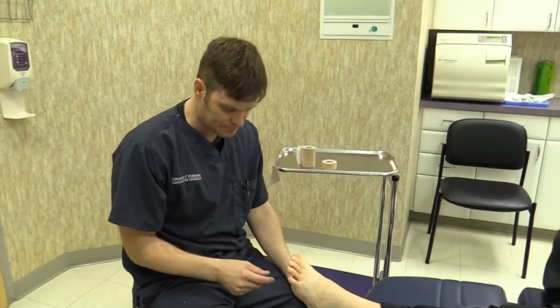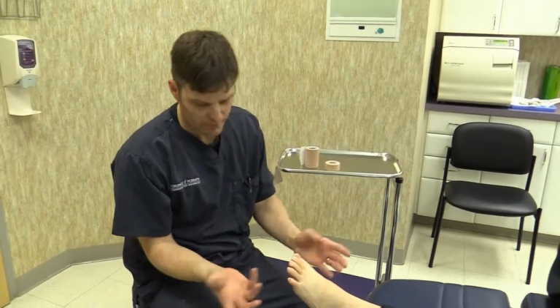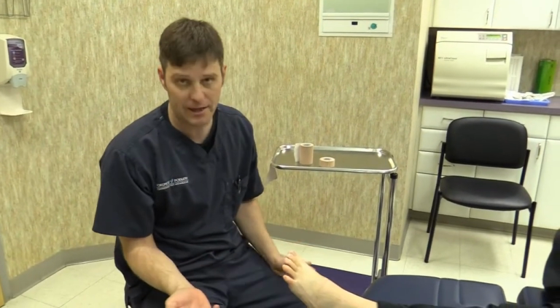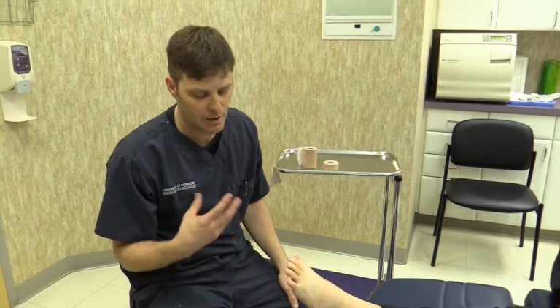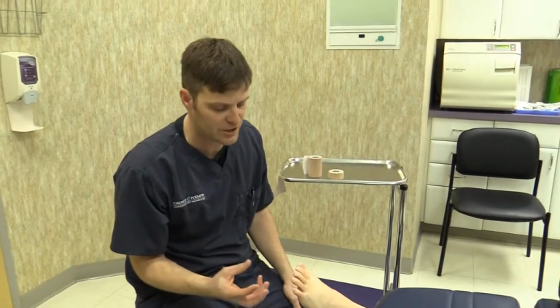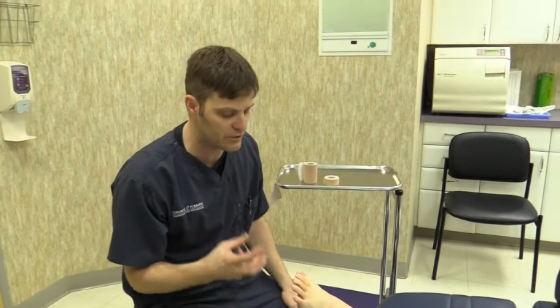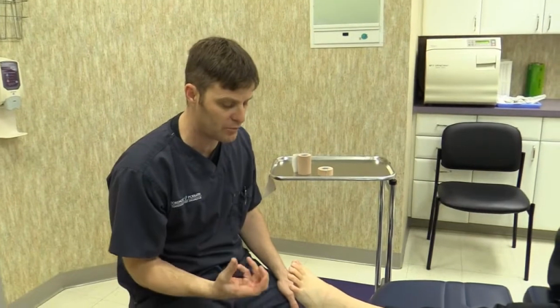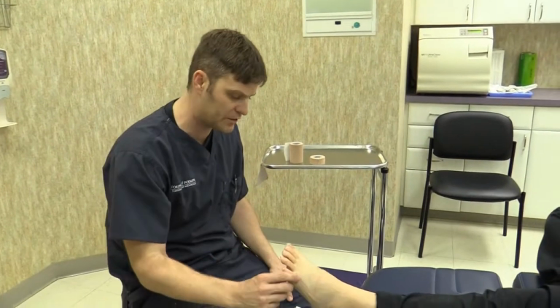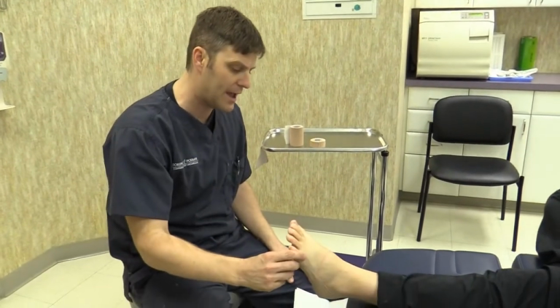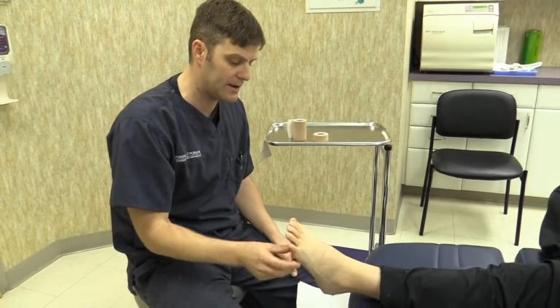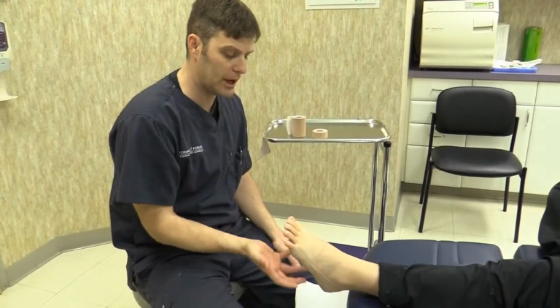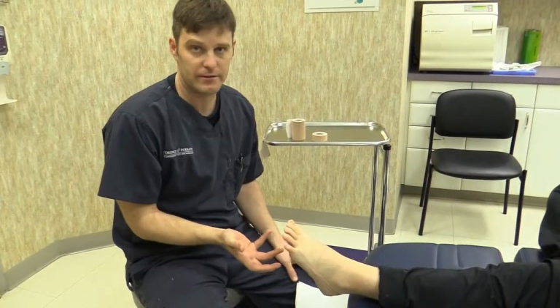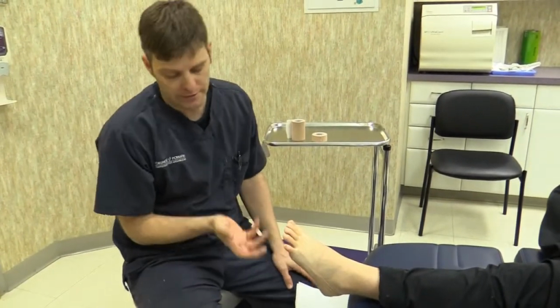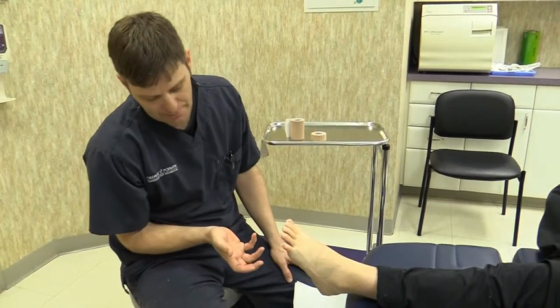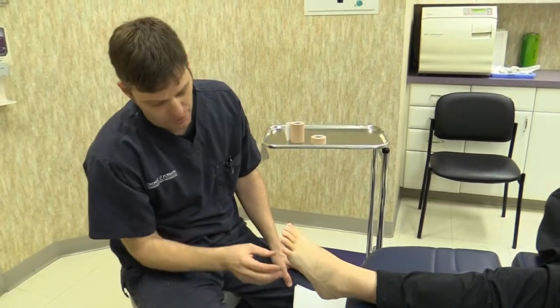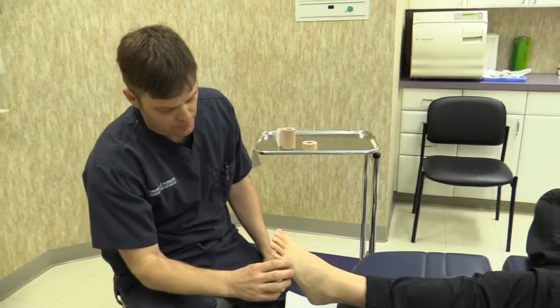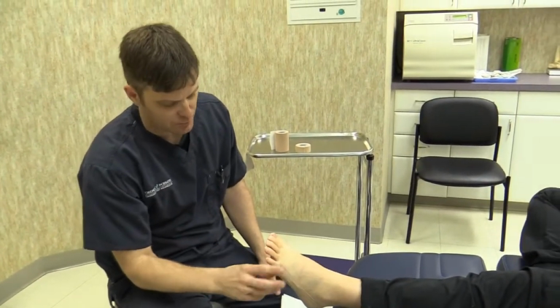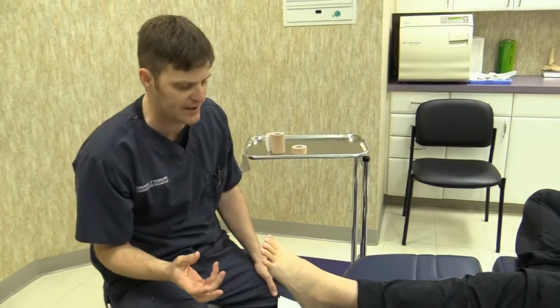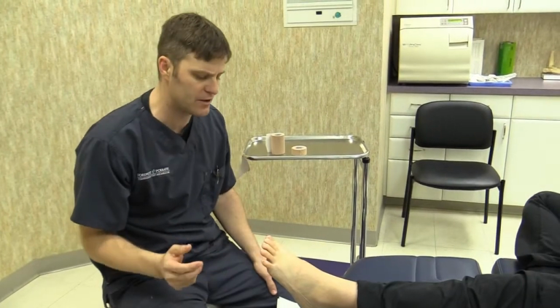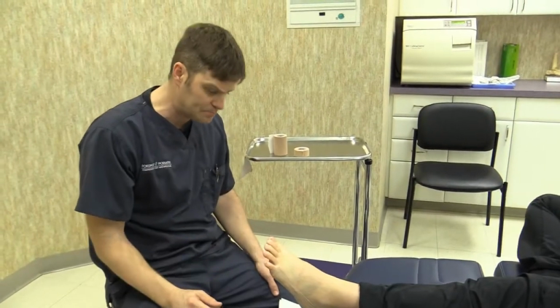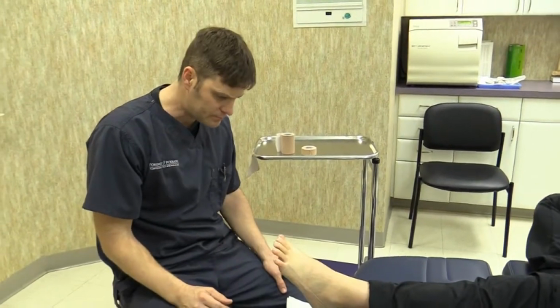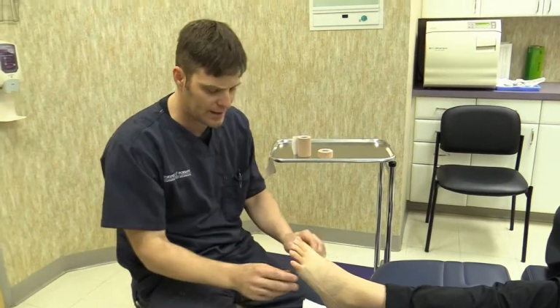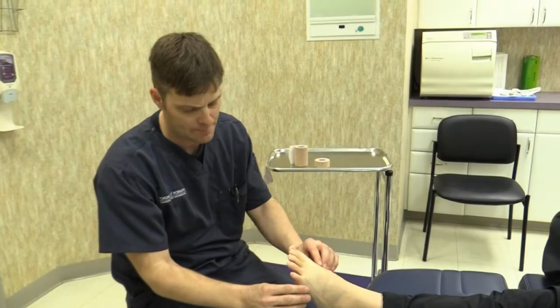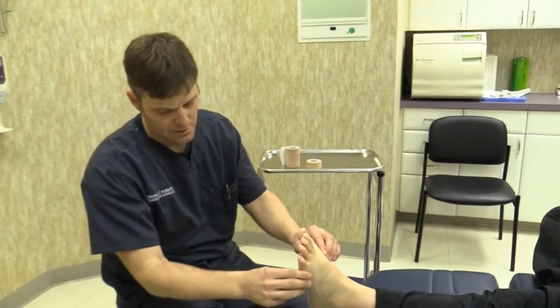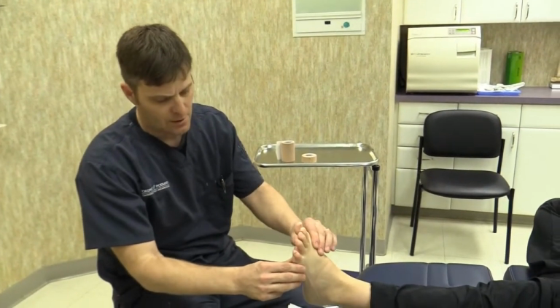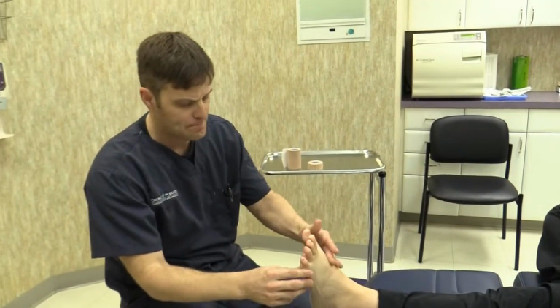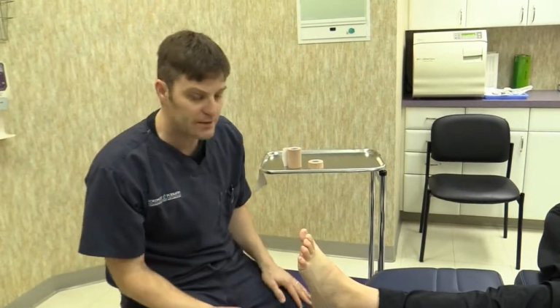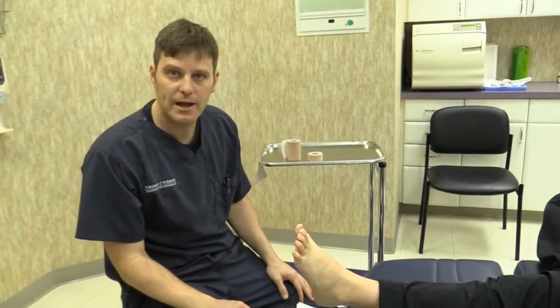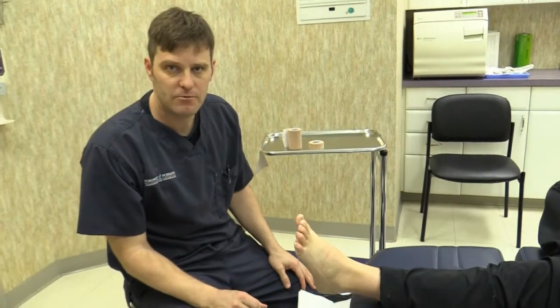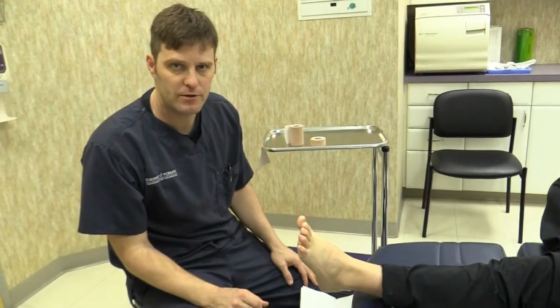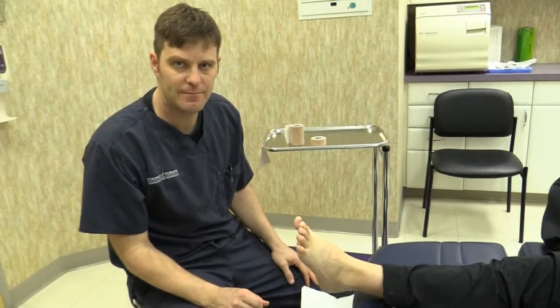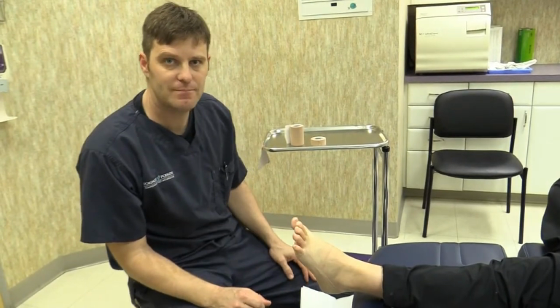Some of our athletic patients will use it before sports — it can really help alleviate a lot of pain, especially for sports like basketball and soccer. And that's the low-dye taping with Campbell's Rest Strap.